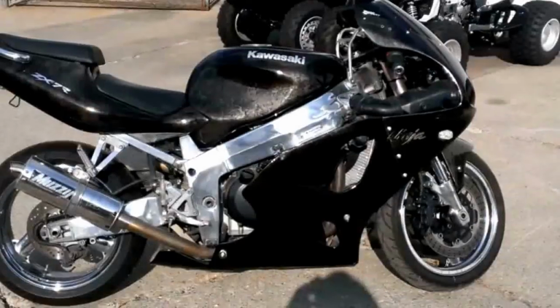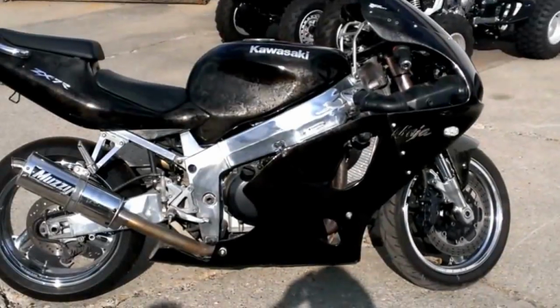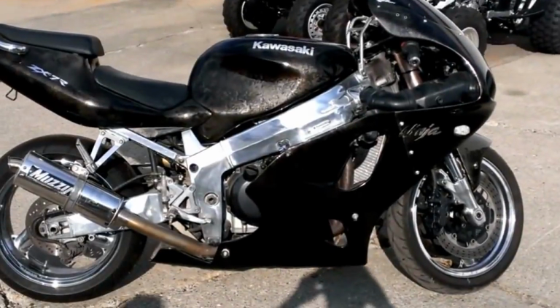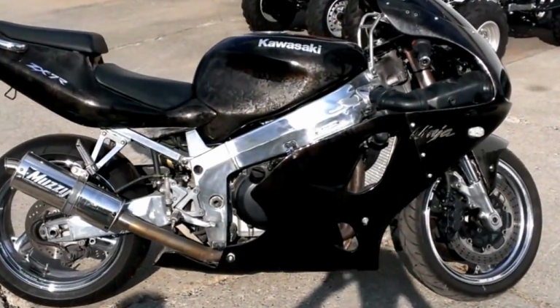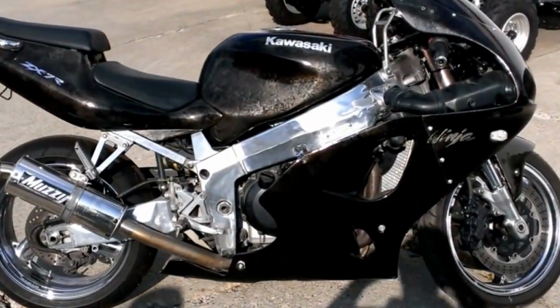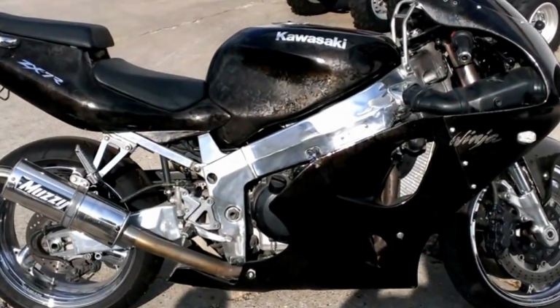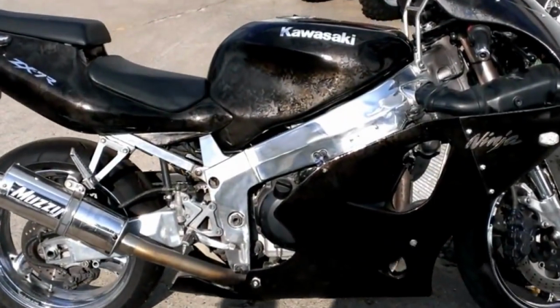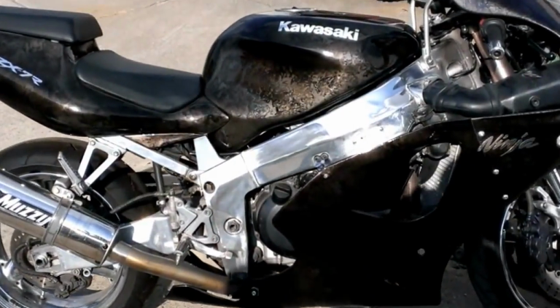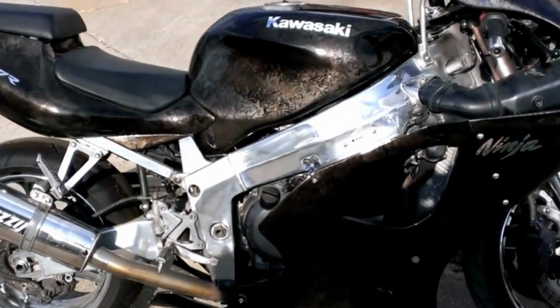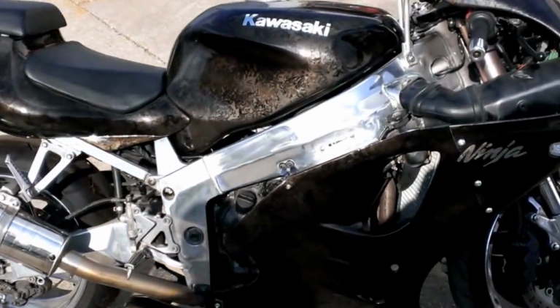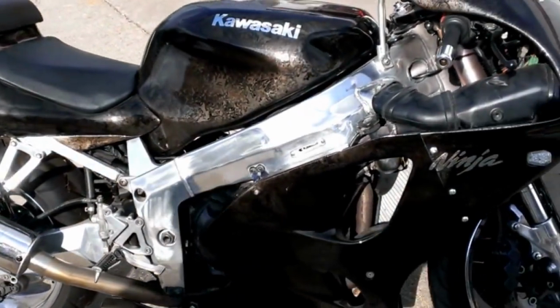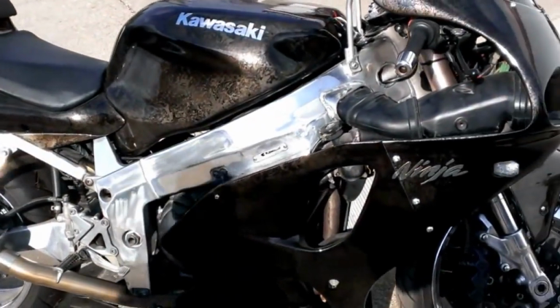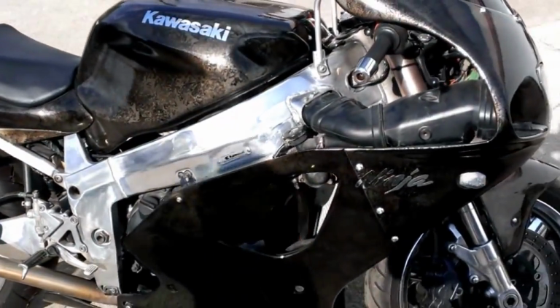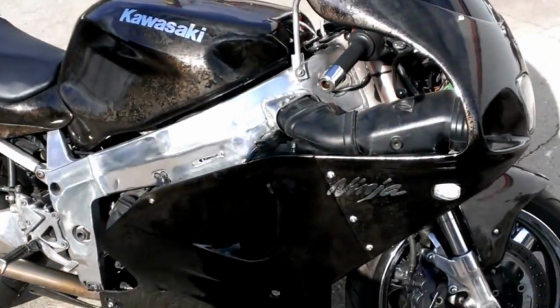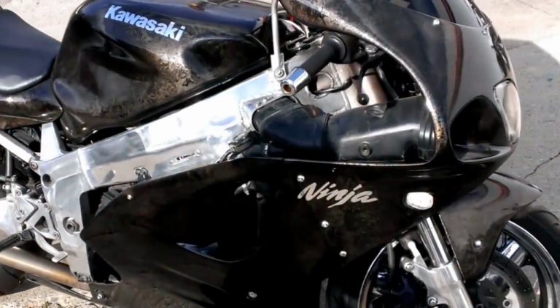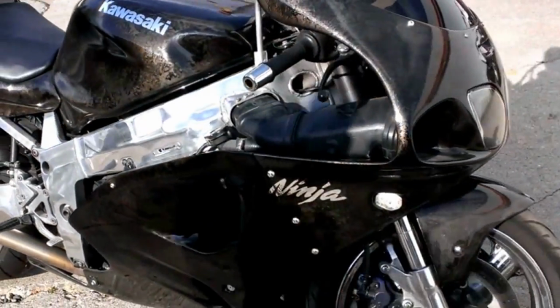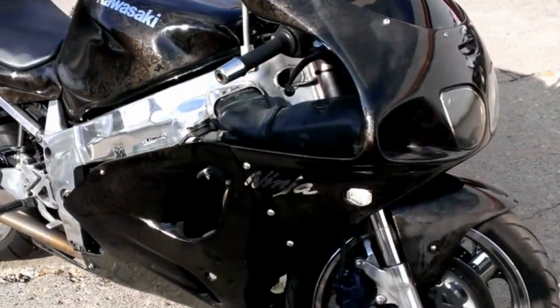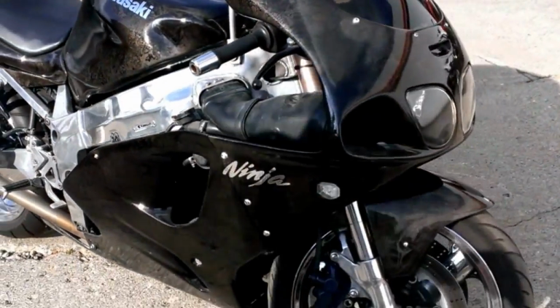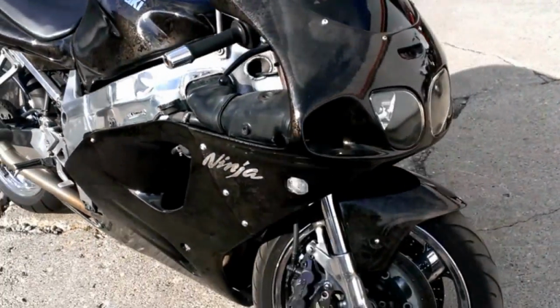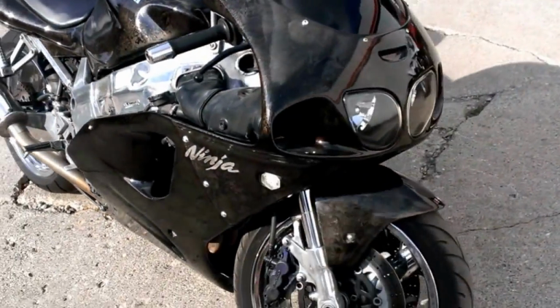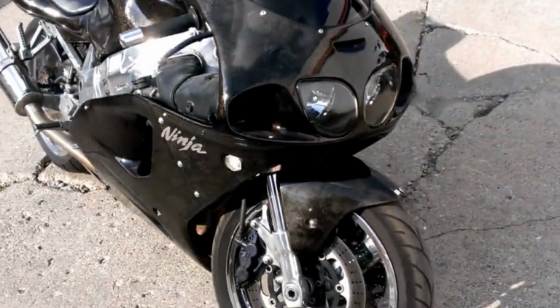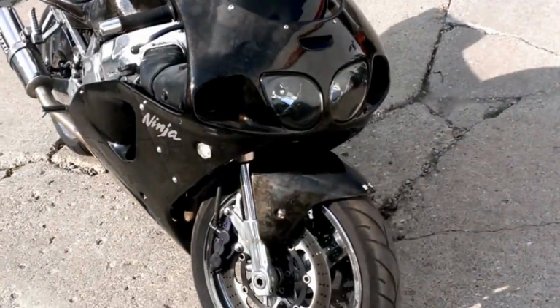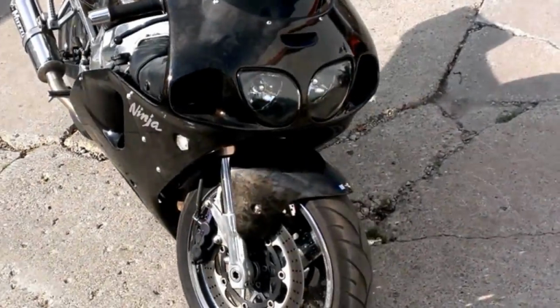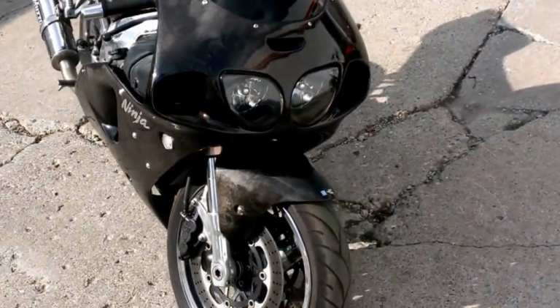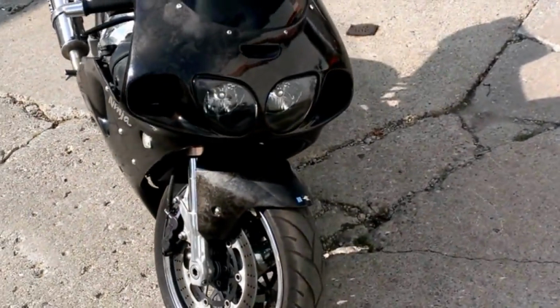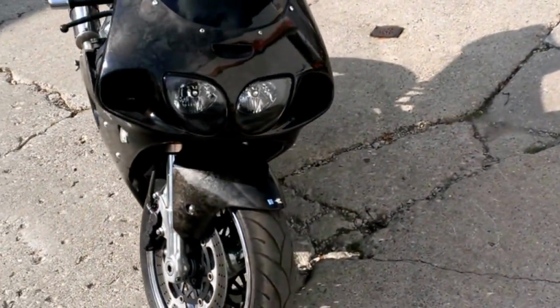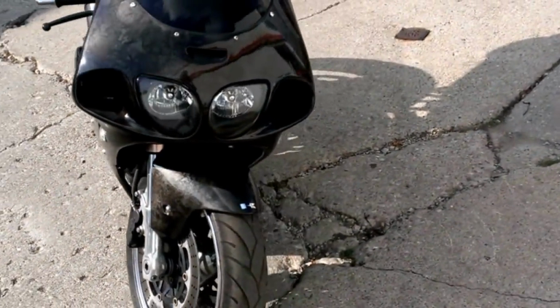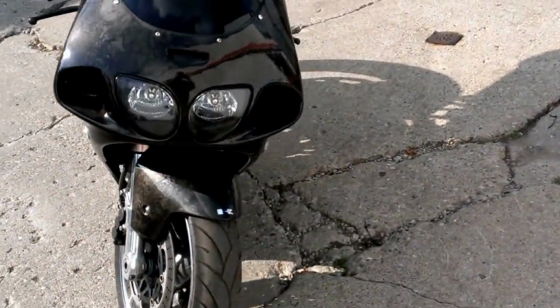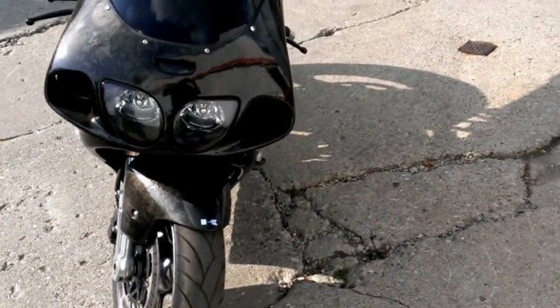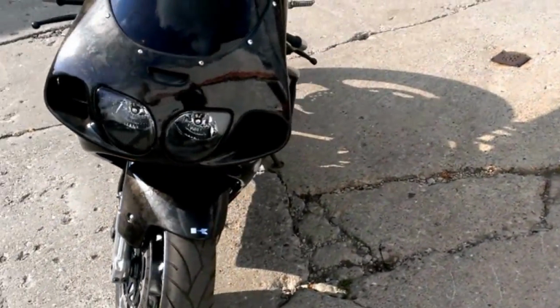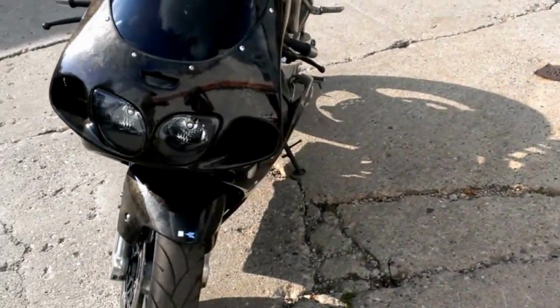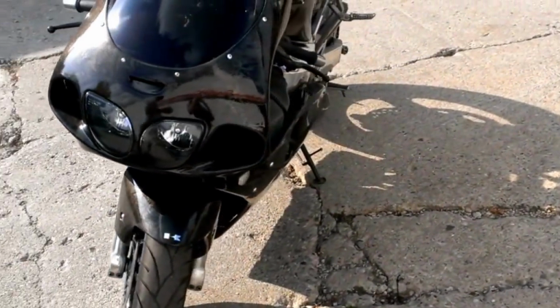At Approval Power Sports, we have over 400 used bikes on the showroom floor. Today, we have a Kawasaki ZX-7R crotch rocket for sale that's all chromed out.